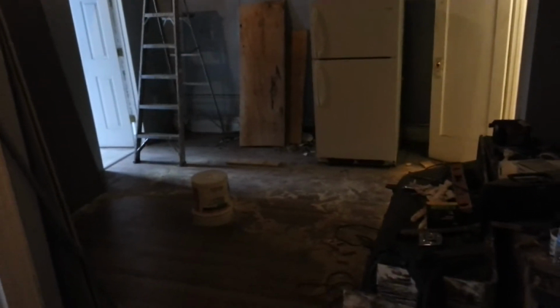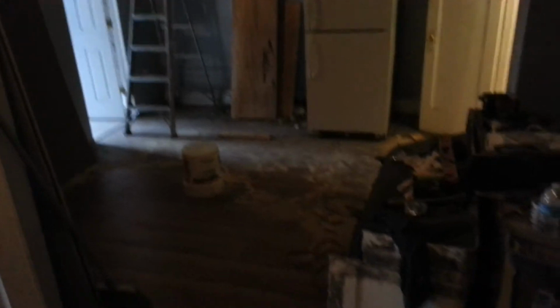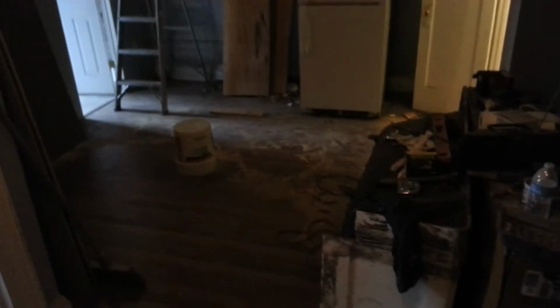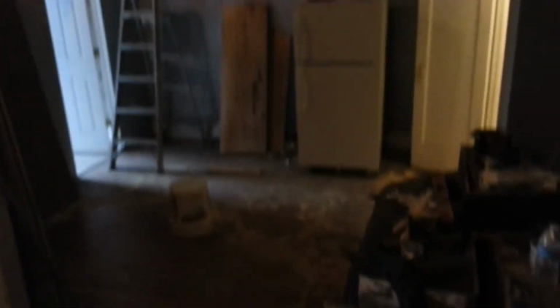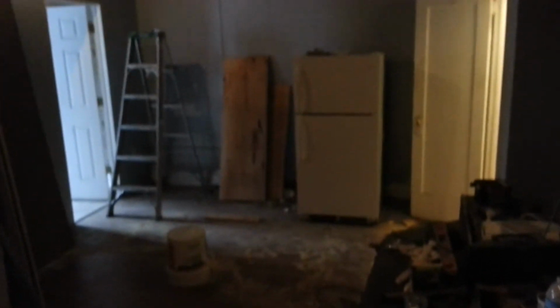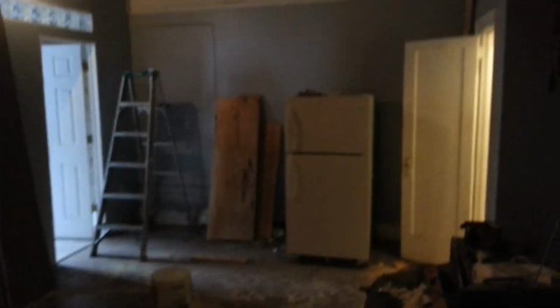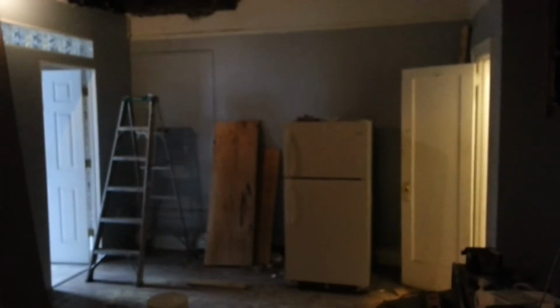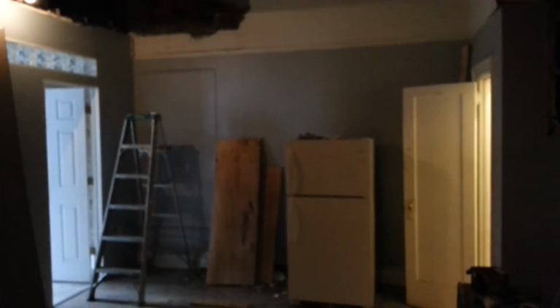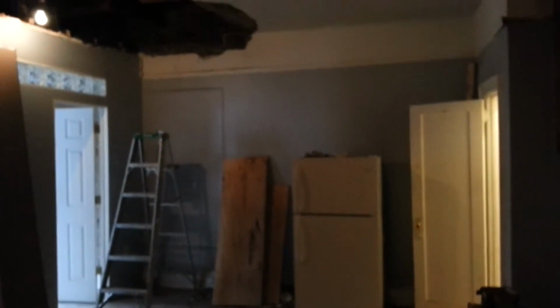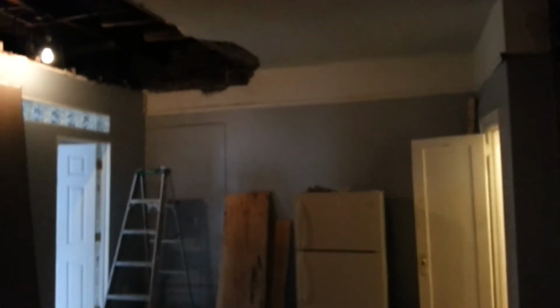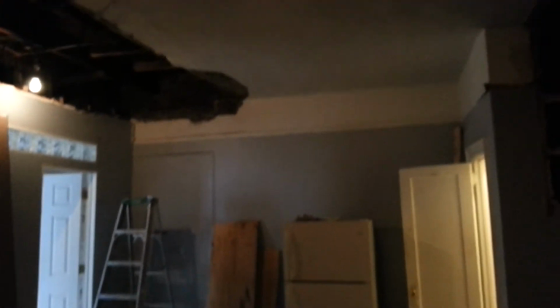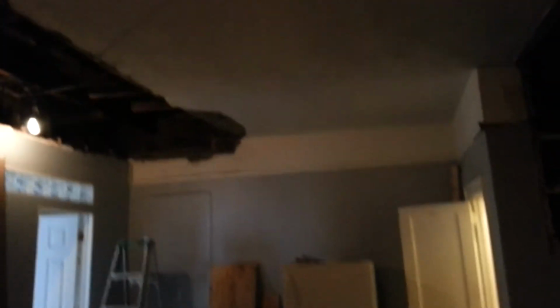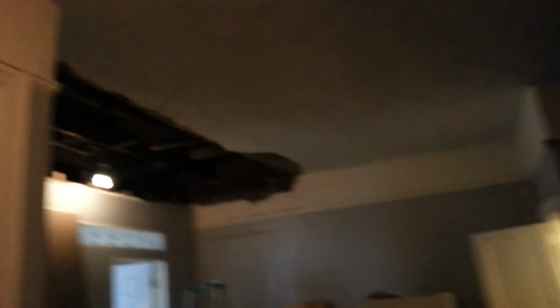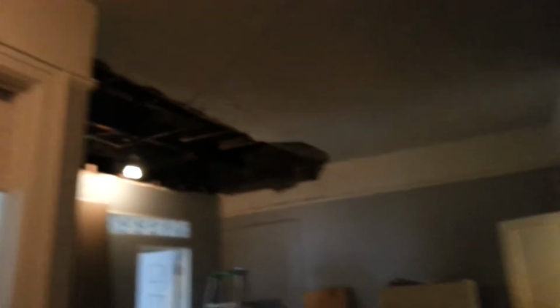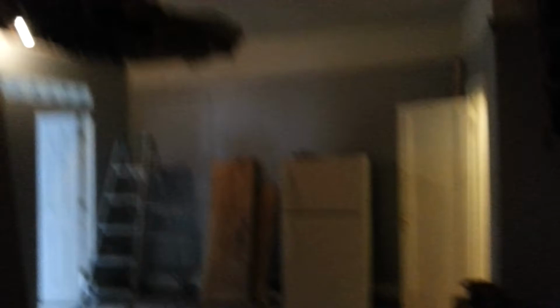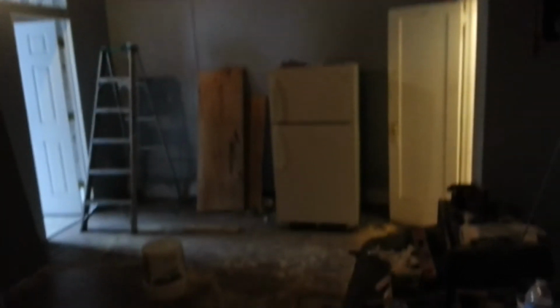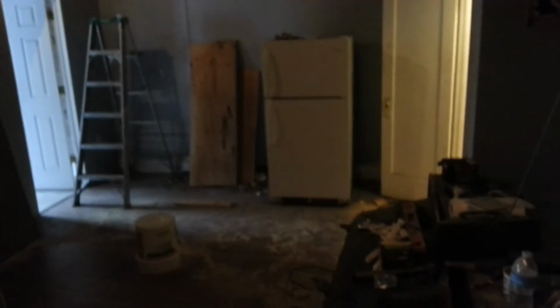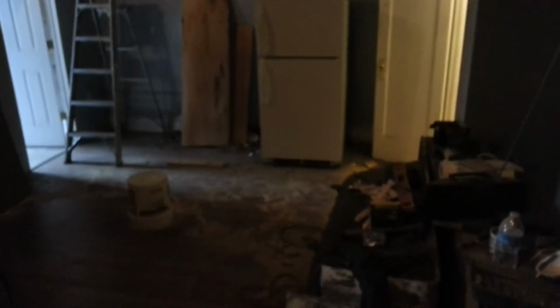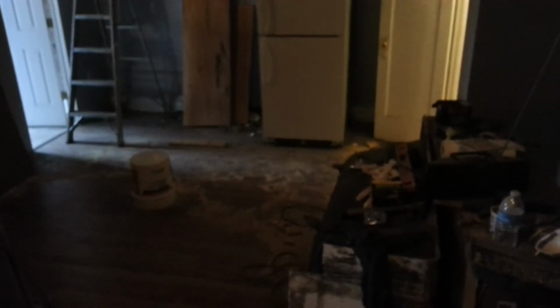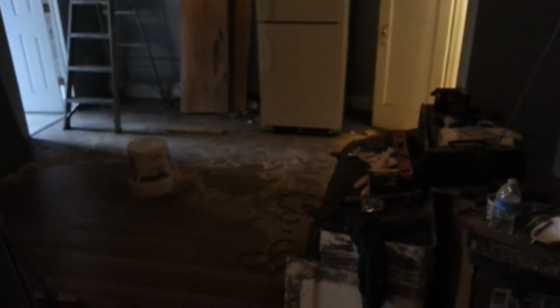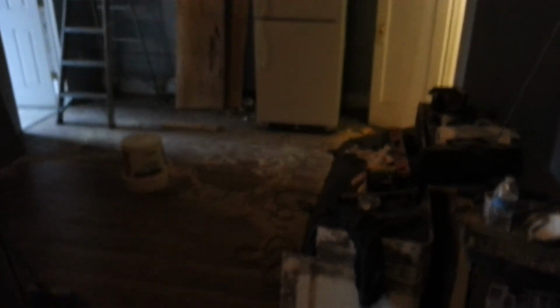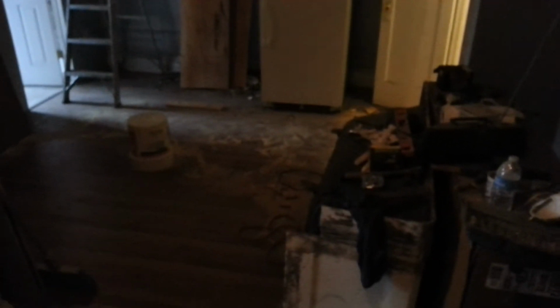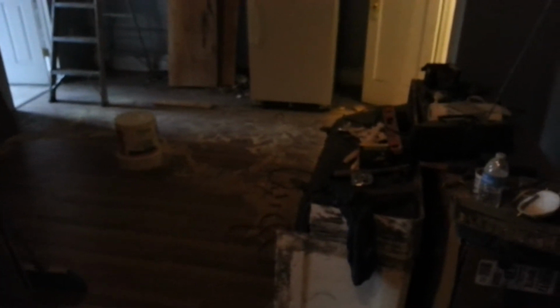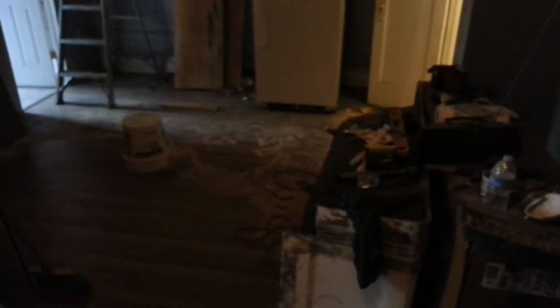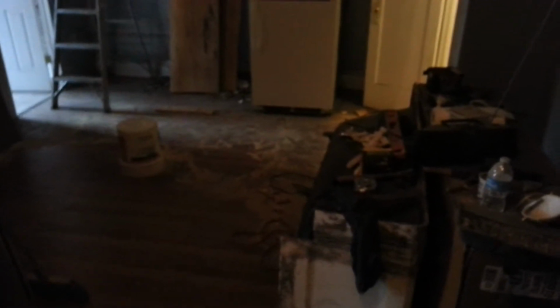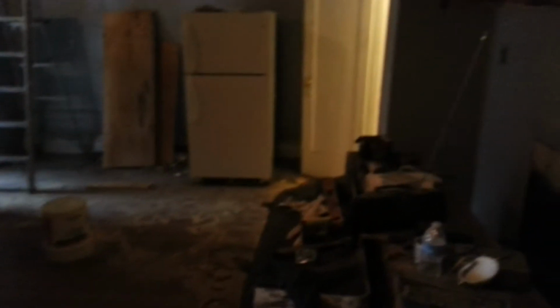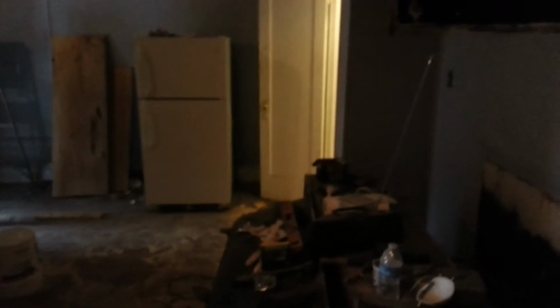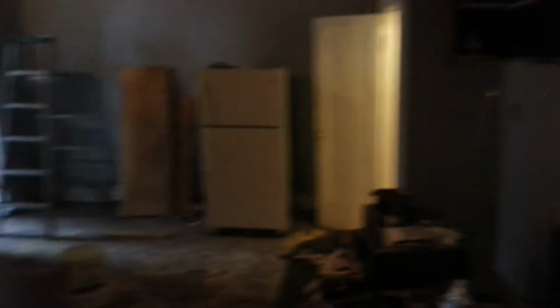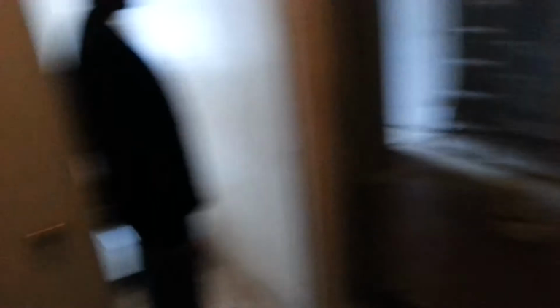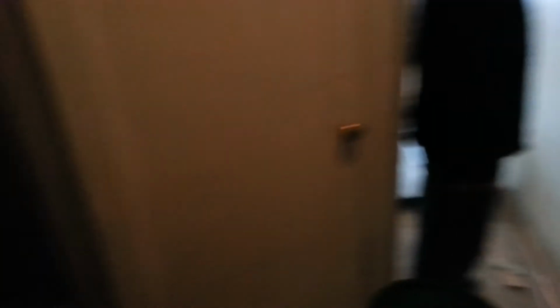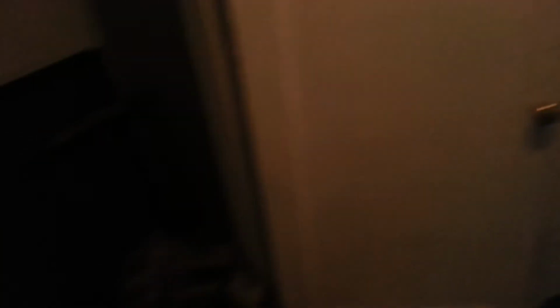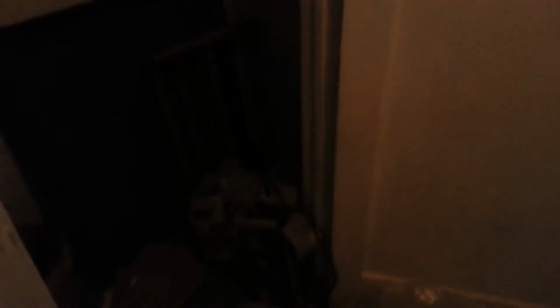If you ever wondered, this is what a gut renovation looks like. This entire apartment is being completely gutted and renovated from the ground up. New floors, new appliances — it's gorgeous.